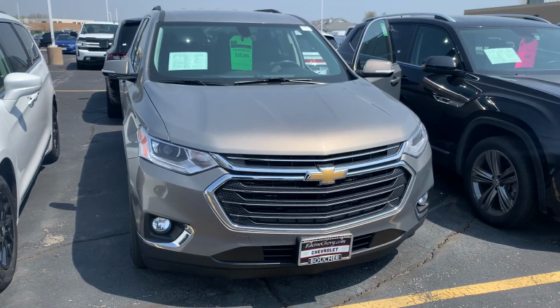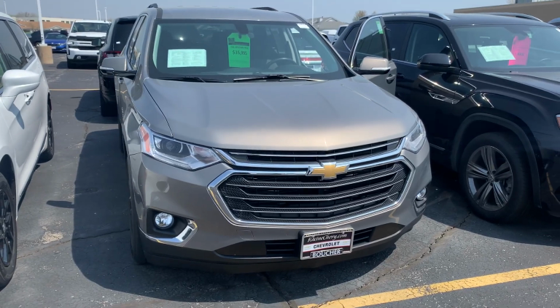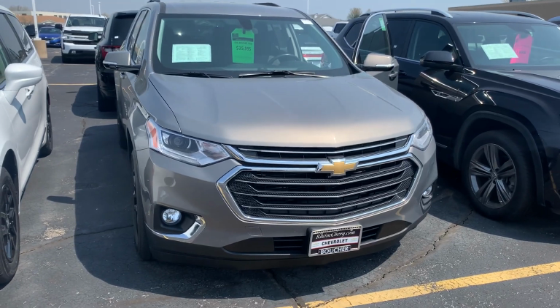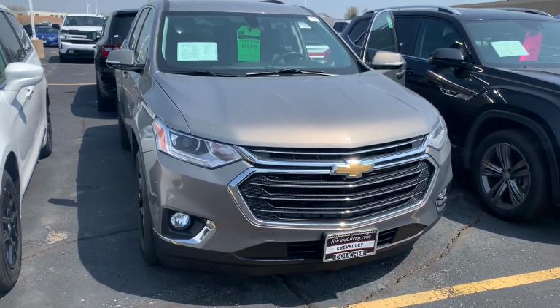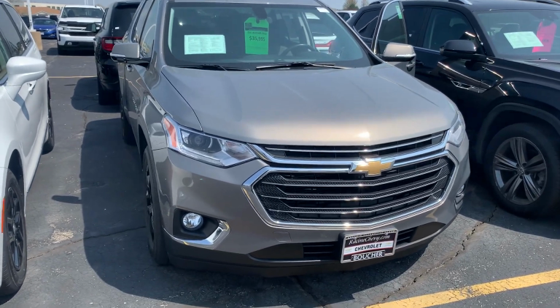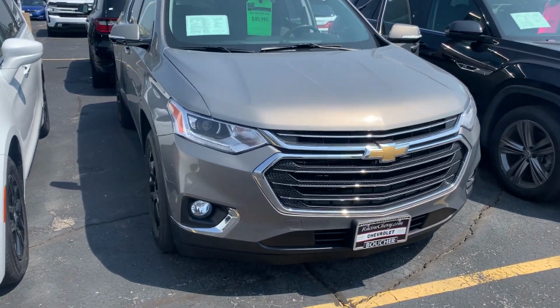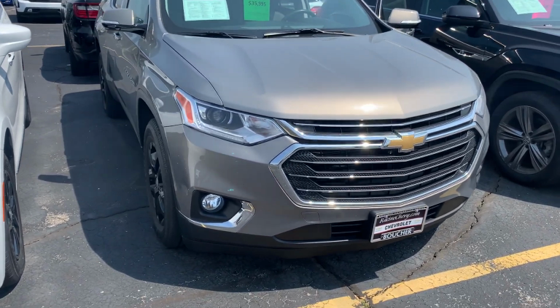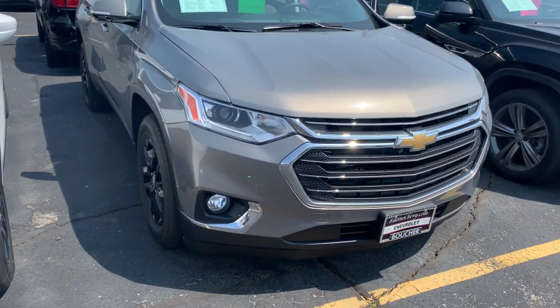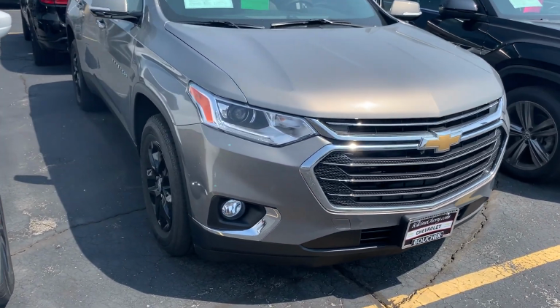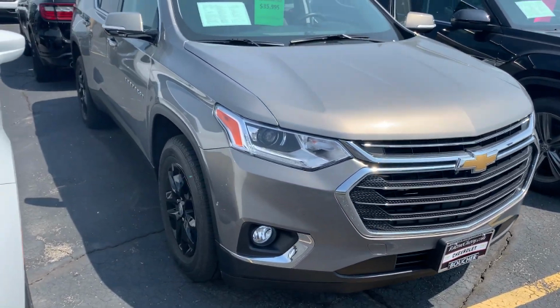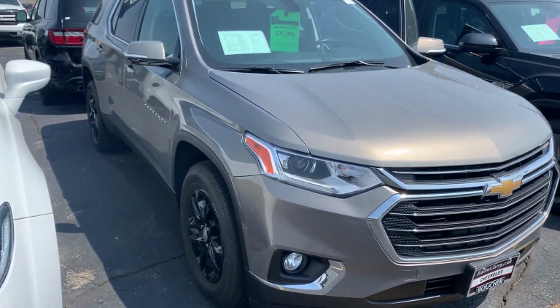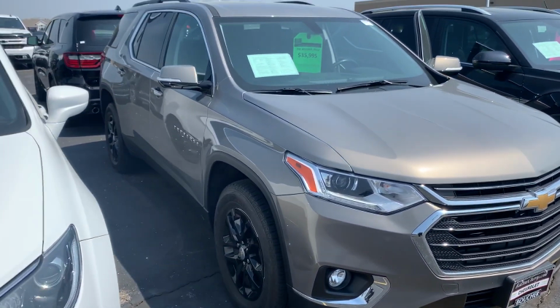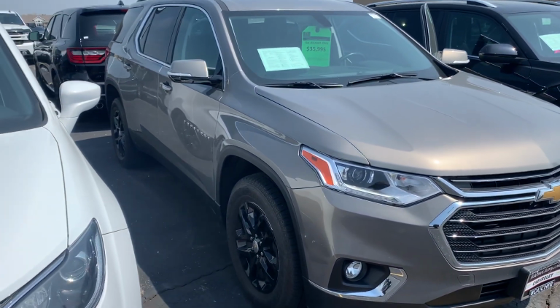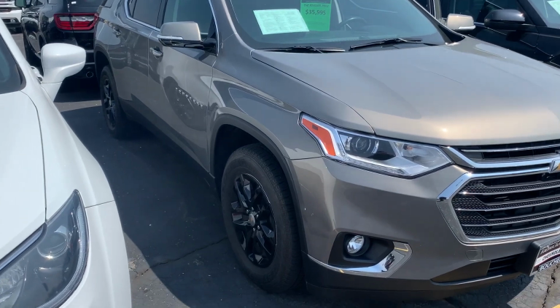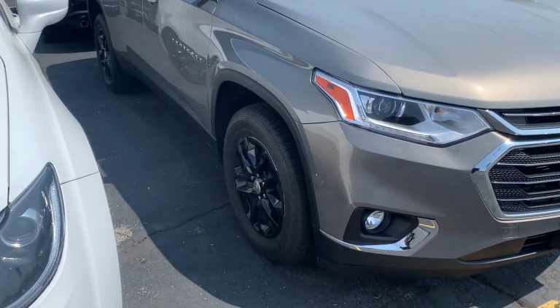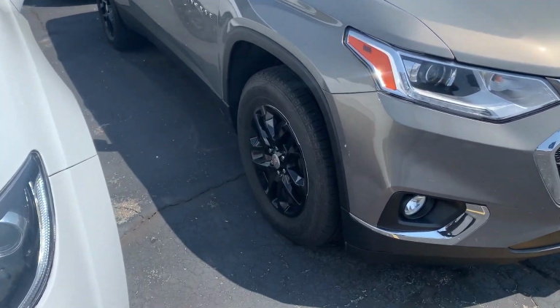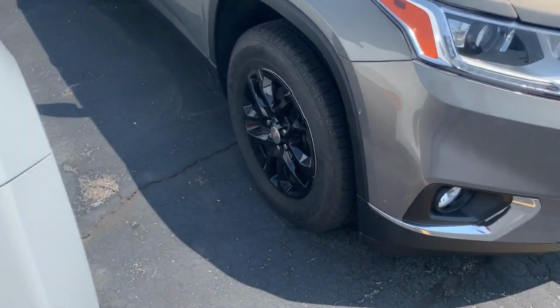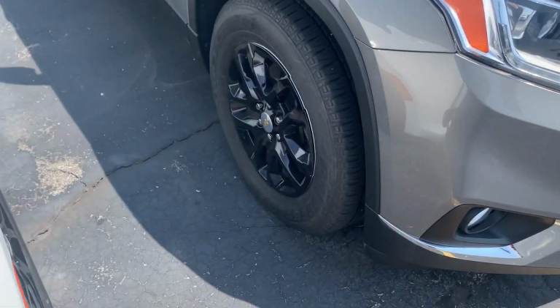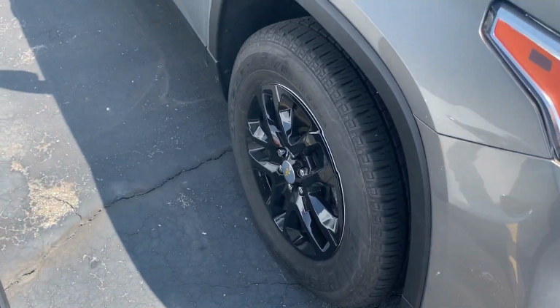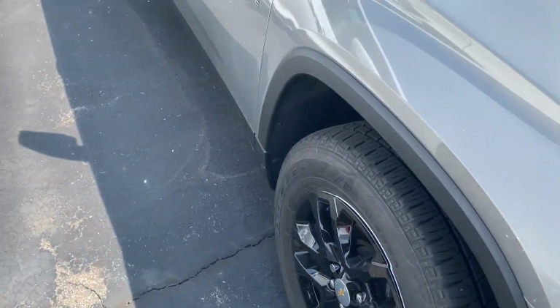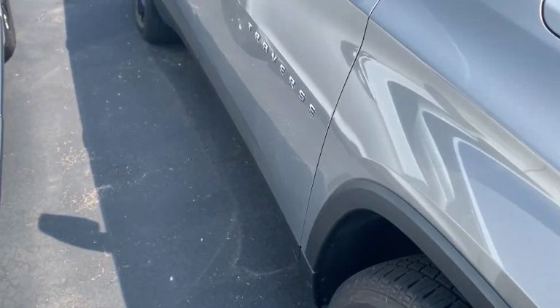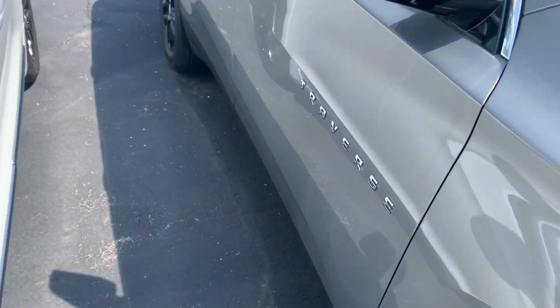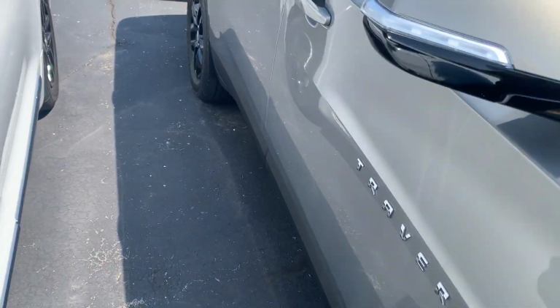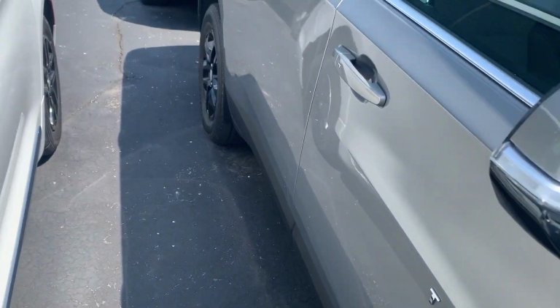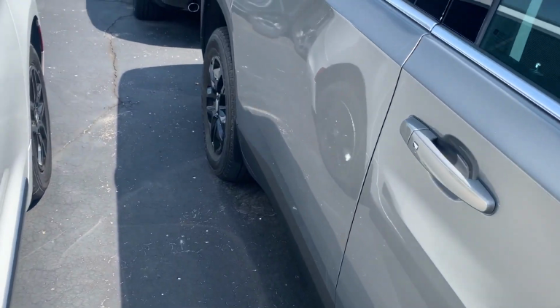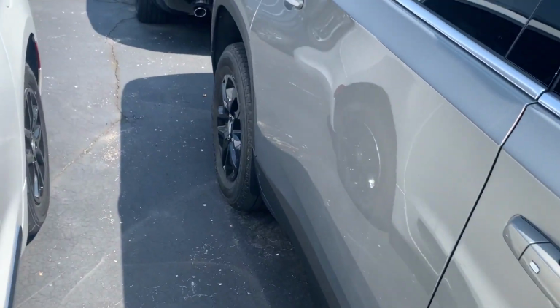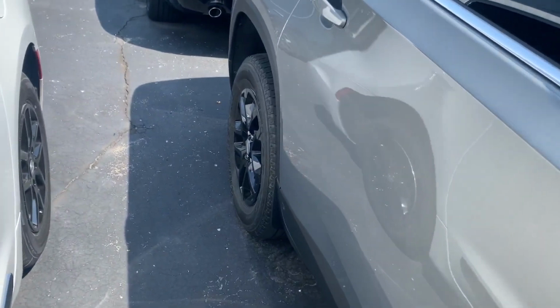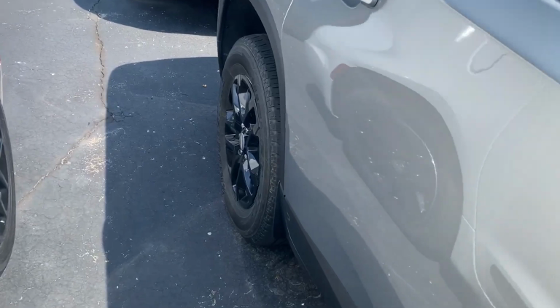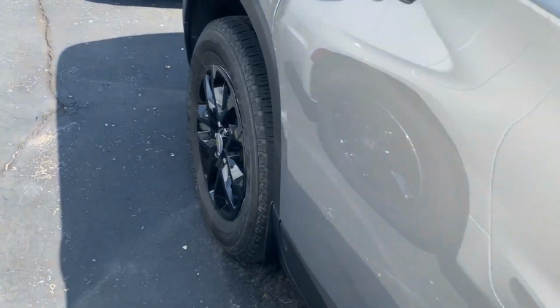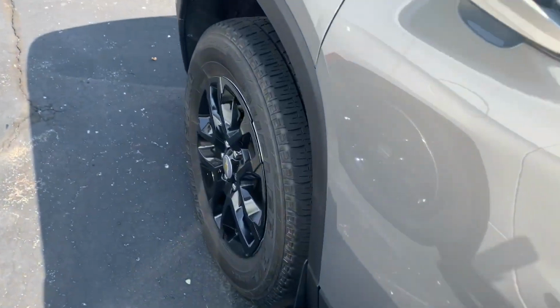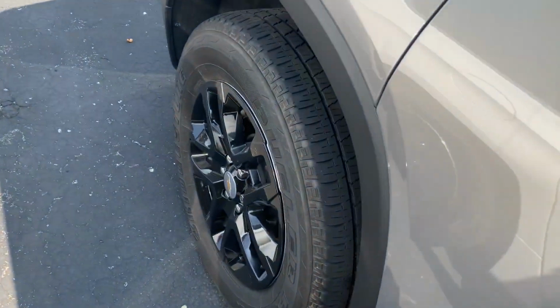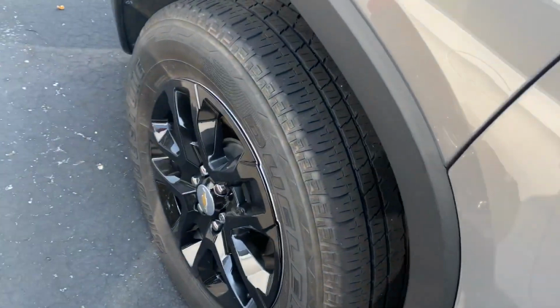Hi, this is Amanda from Frank Boucher Chevrolet Racing, sending you a quick video on this awesome 2019 Chevy Traverse. This Traverse has been inspected by our certified technicians and it will come with the Carfax.